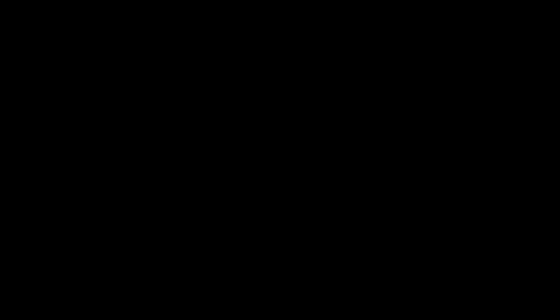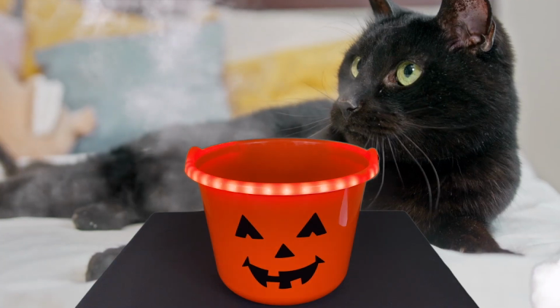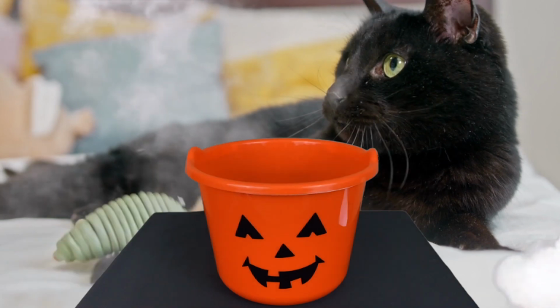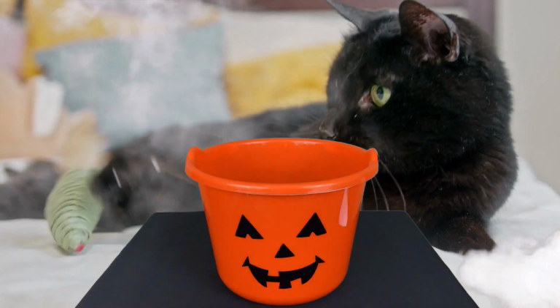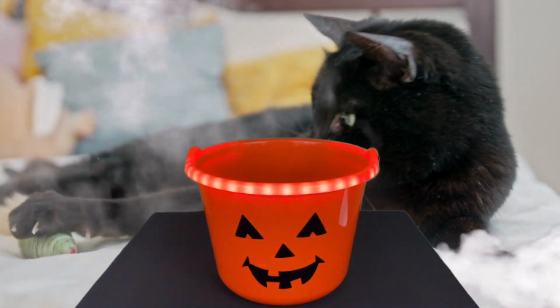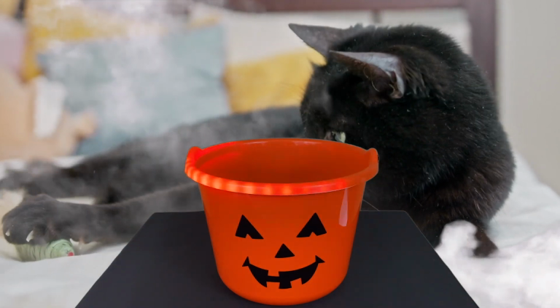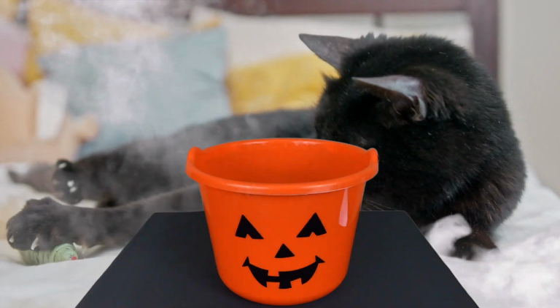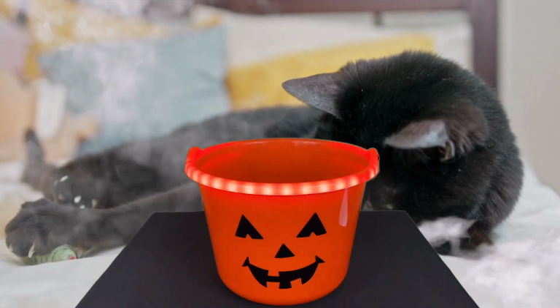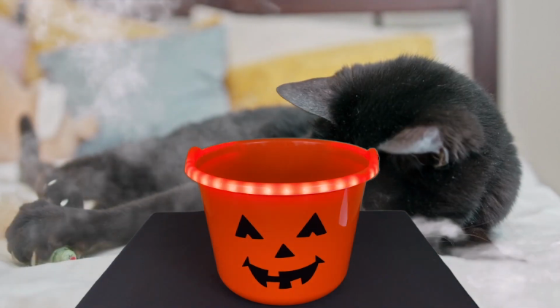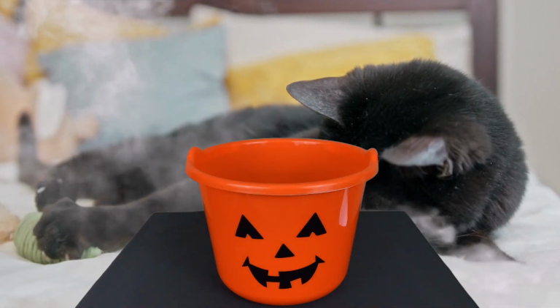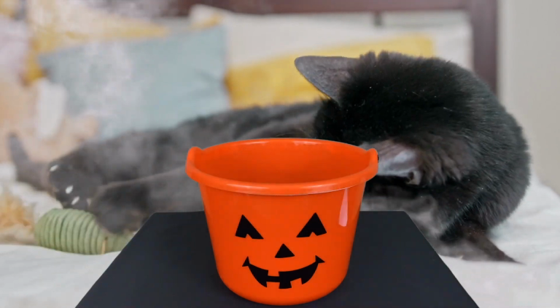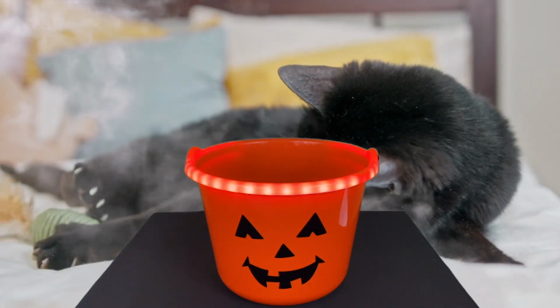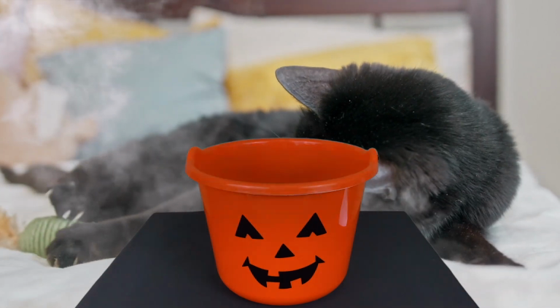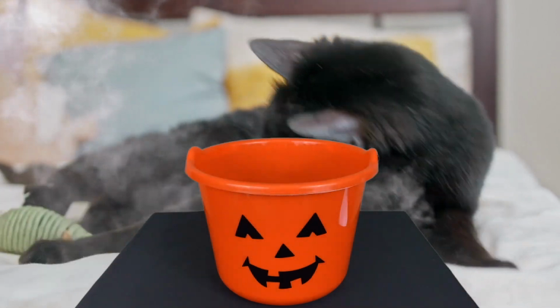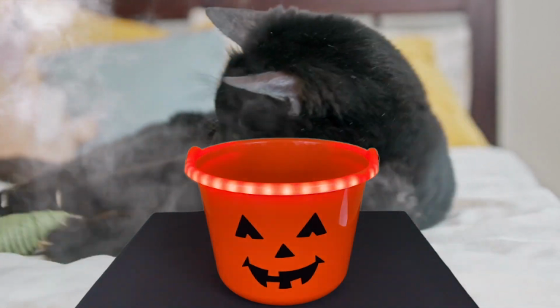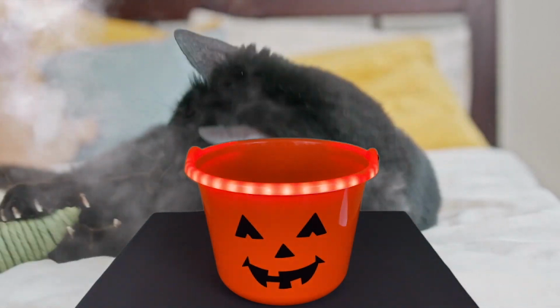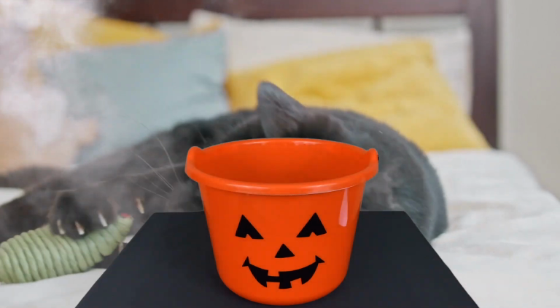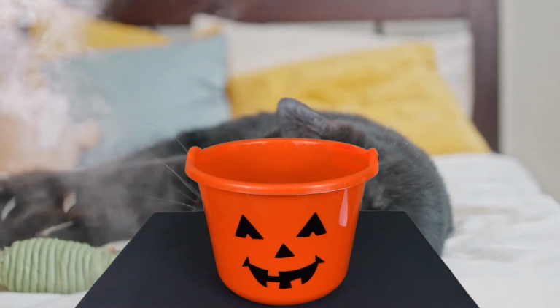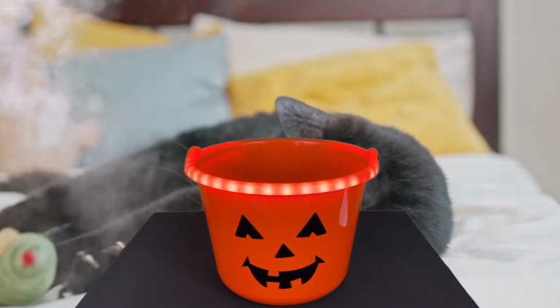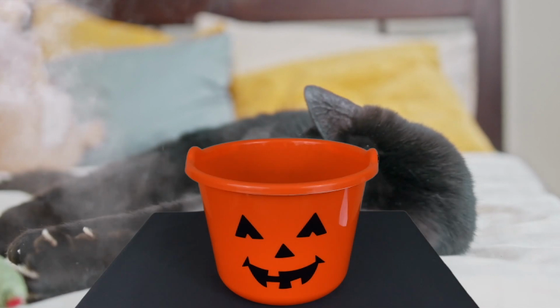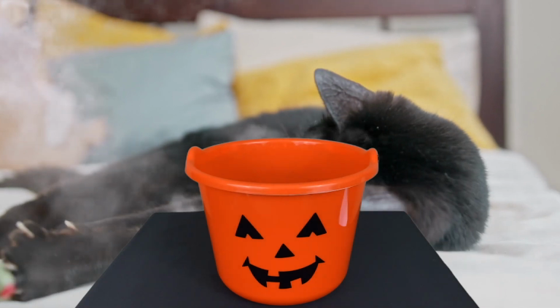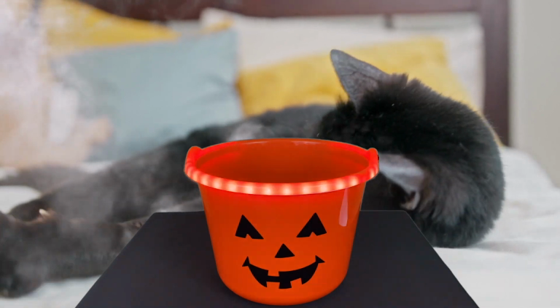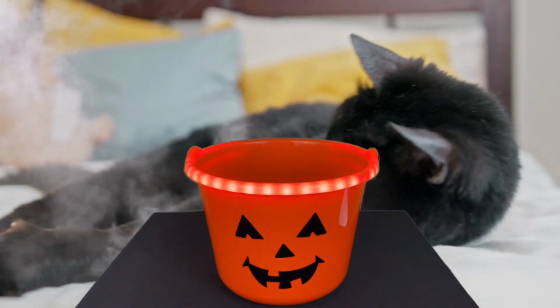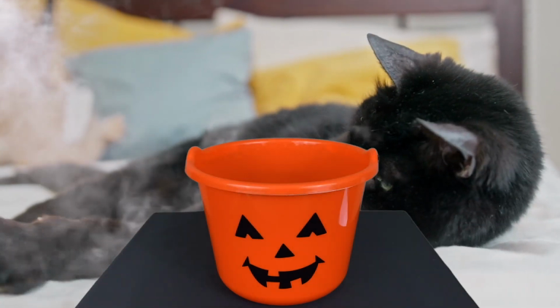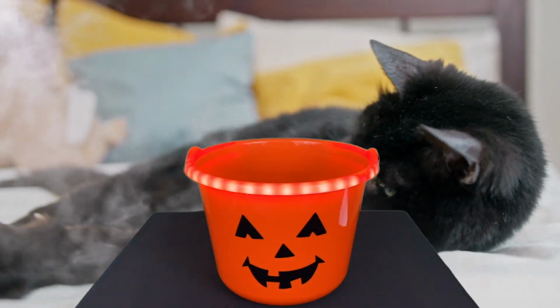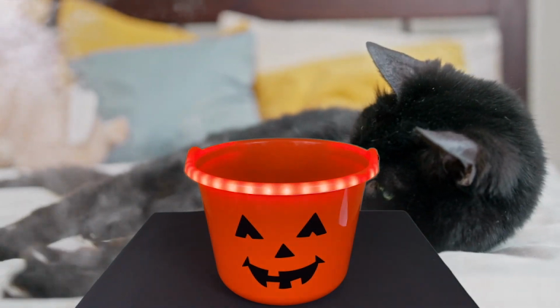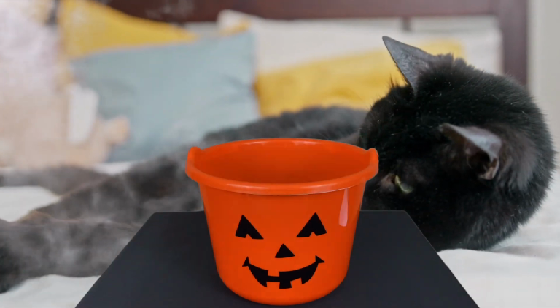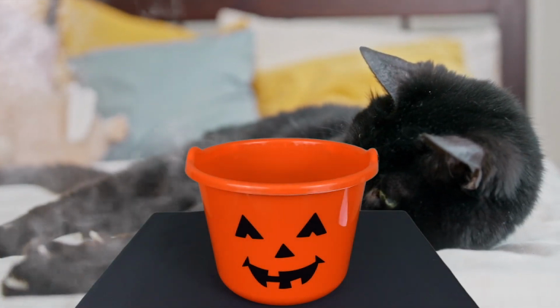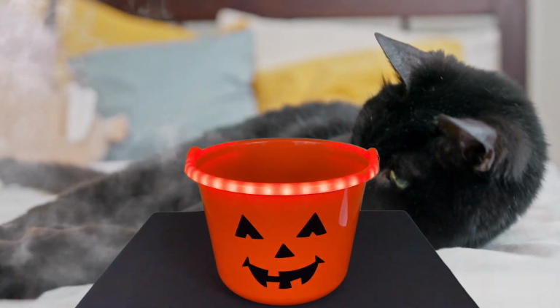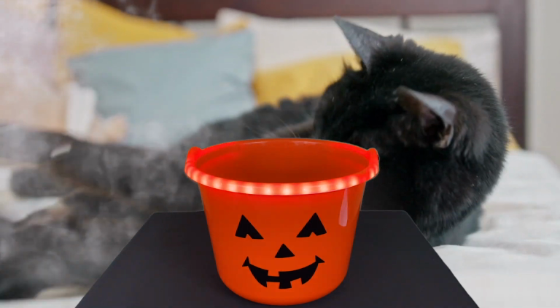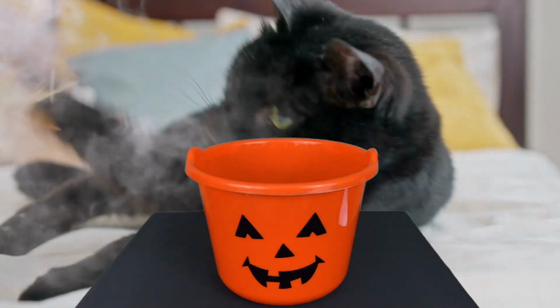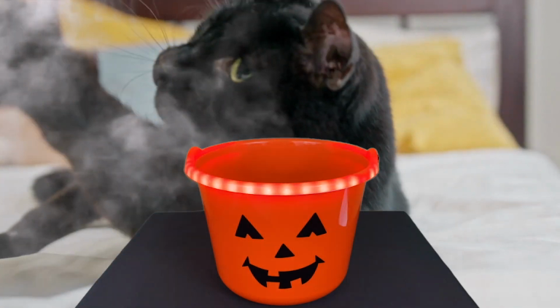I hope that you try something like this for the upcoming Halloween, or maybe next year. Have a safe and happy Halloween. I'll see you next week with a new video. Bye!